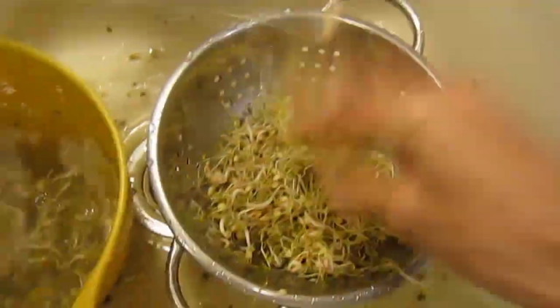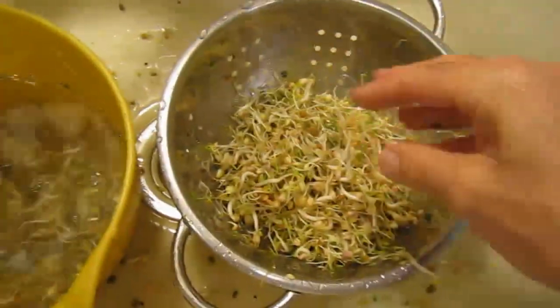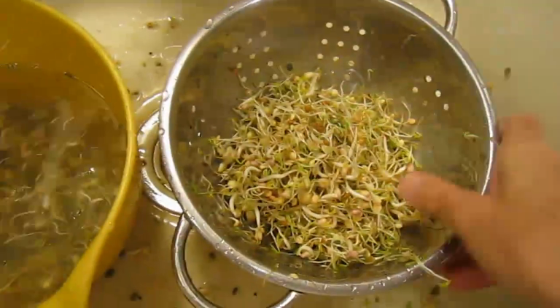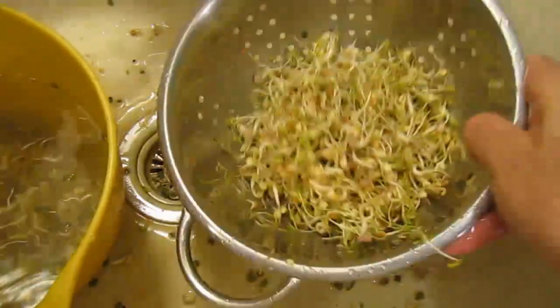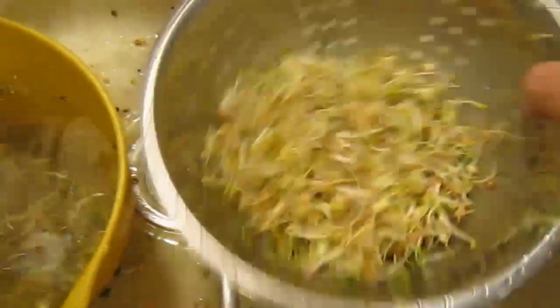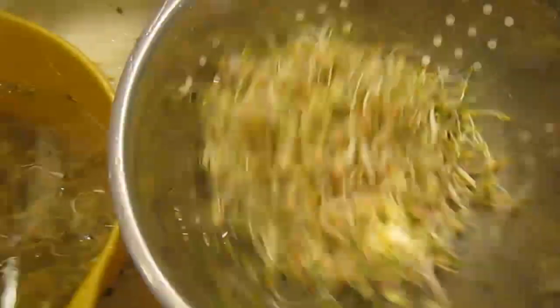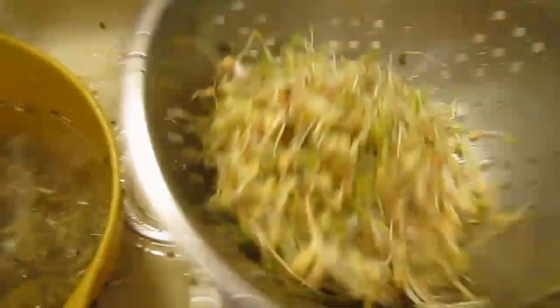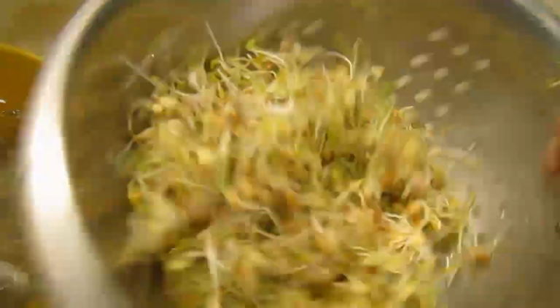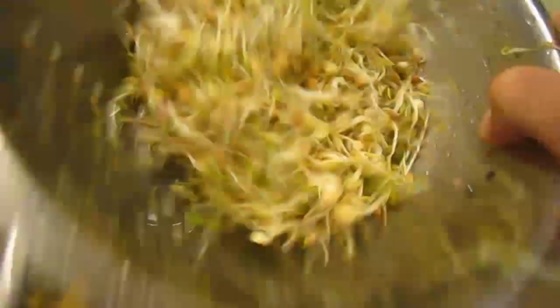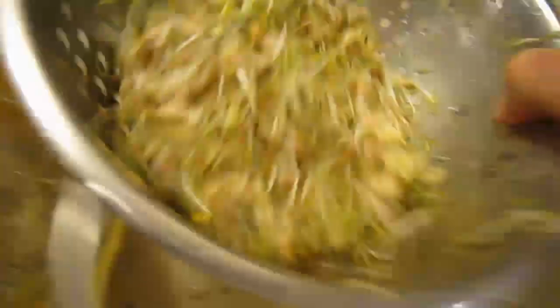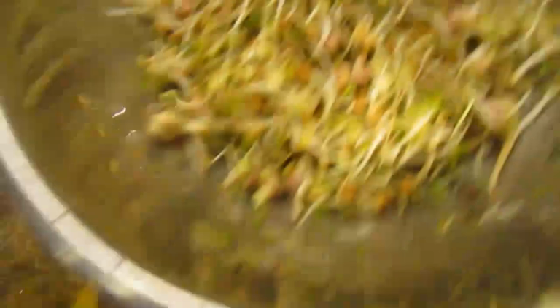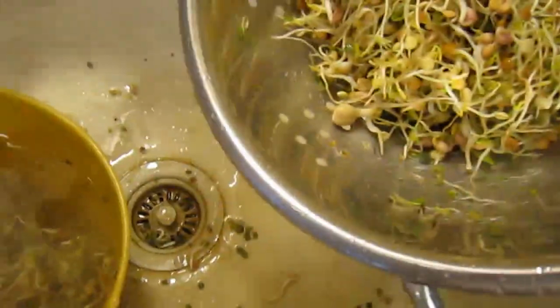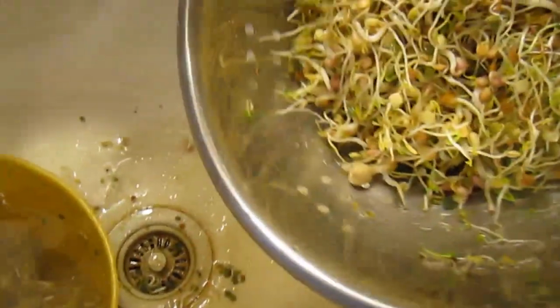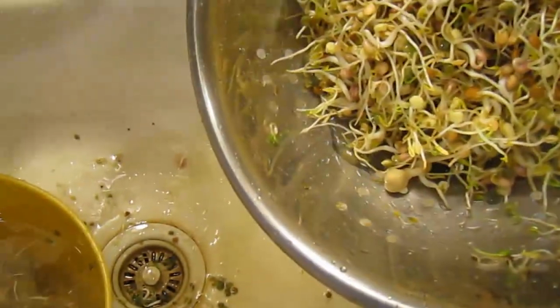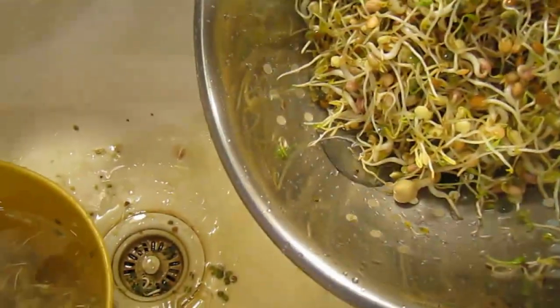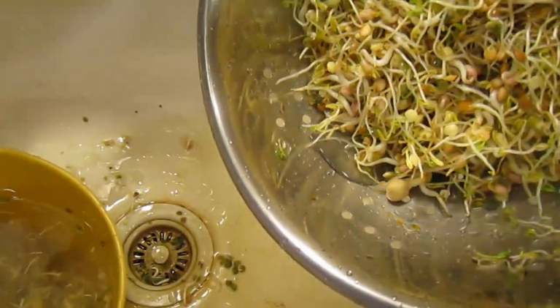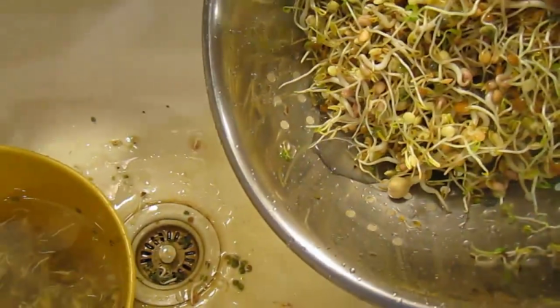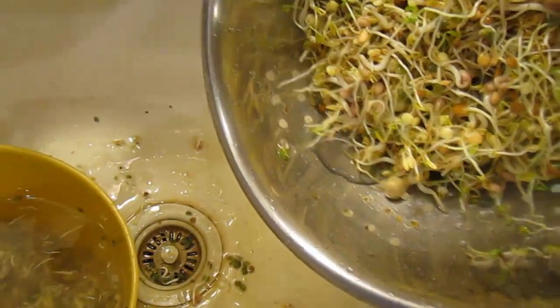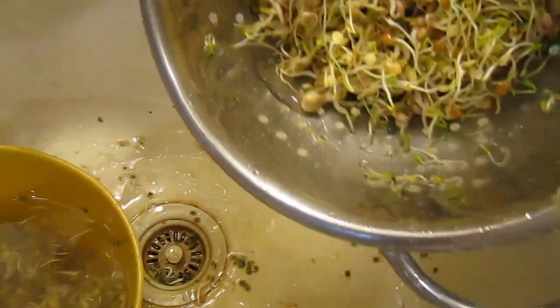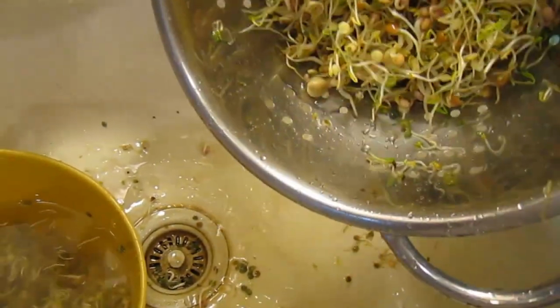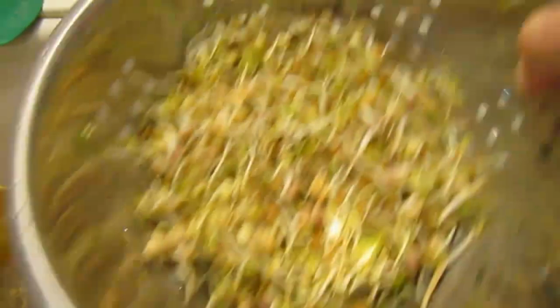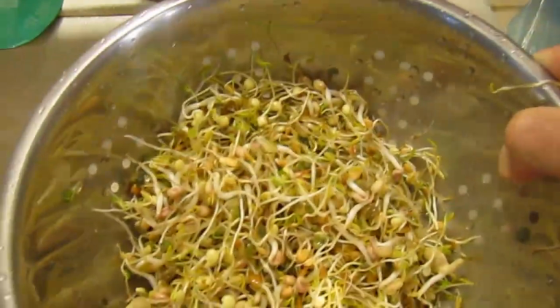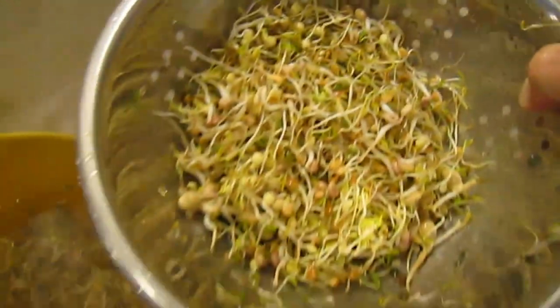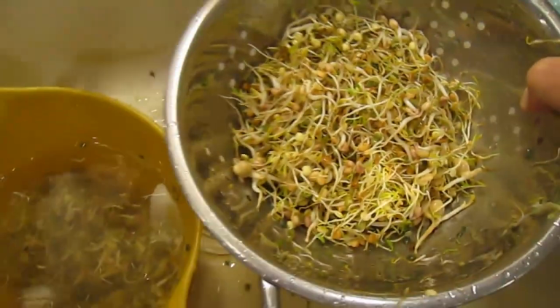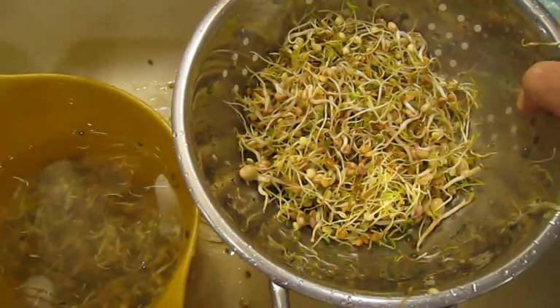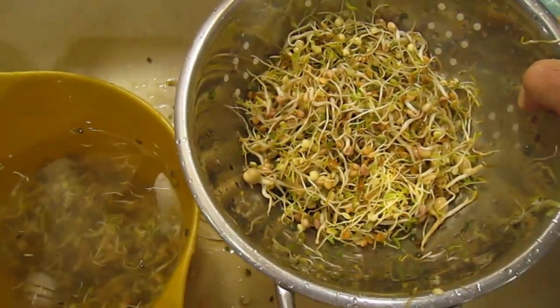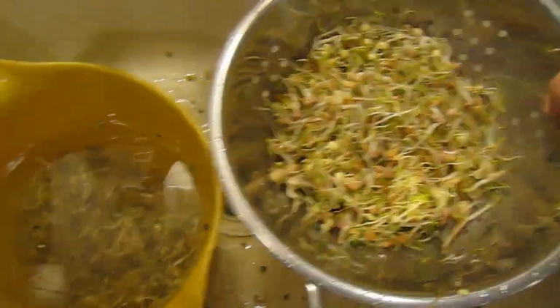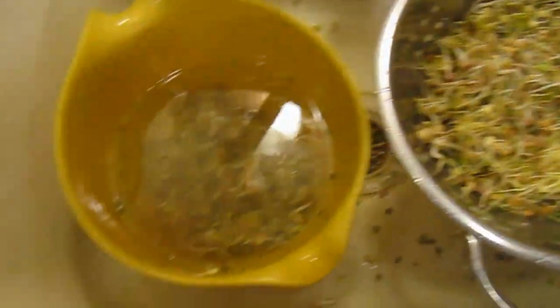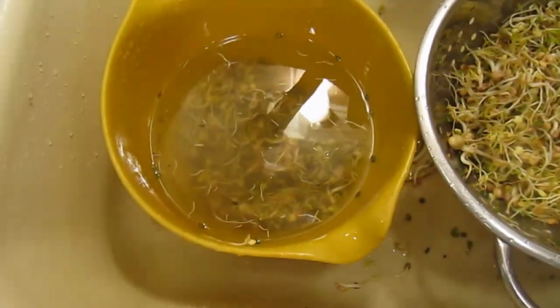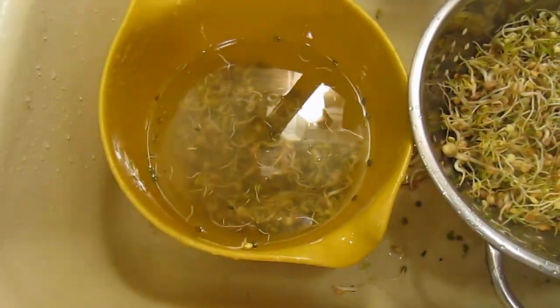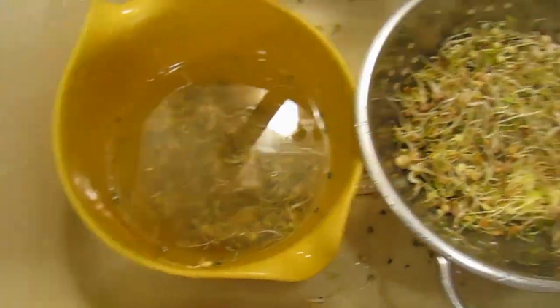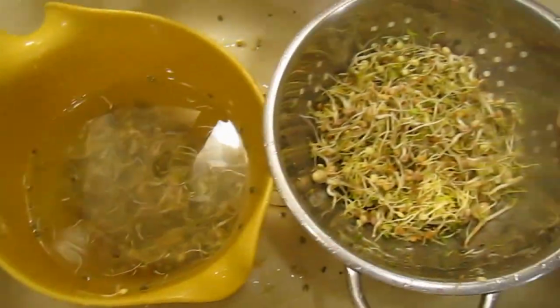I'm just getting them off and throwing them in a colander. Then I just shake up the colander a little bit here and look at that water coming out. It's still there — it doesn't all leave through the holes.